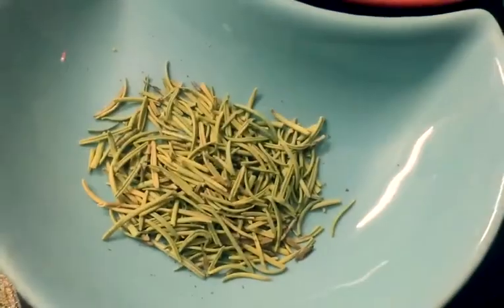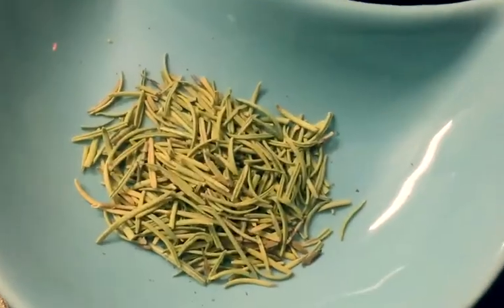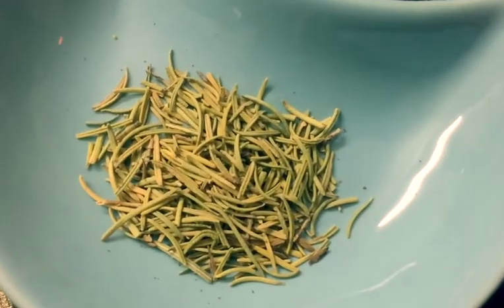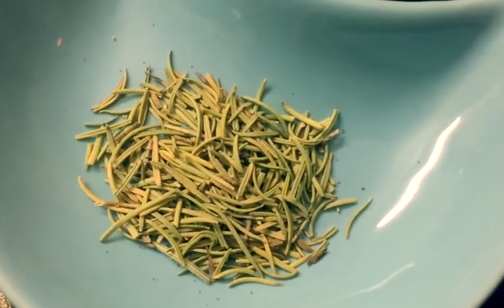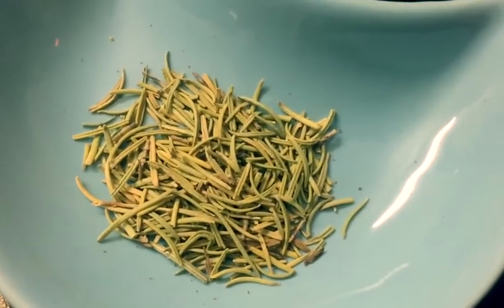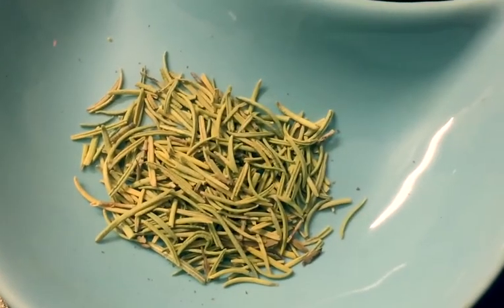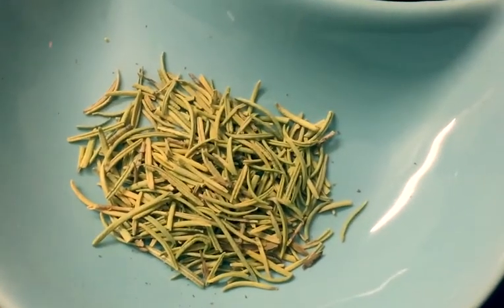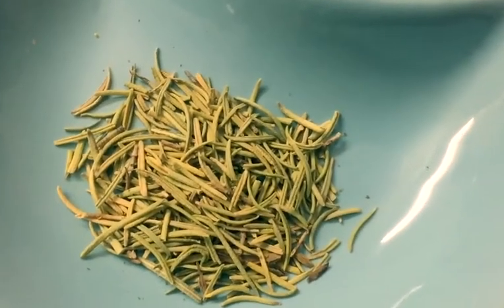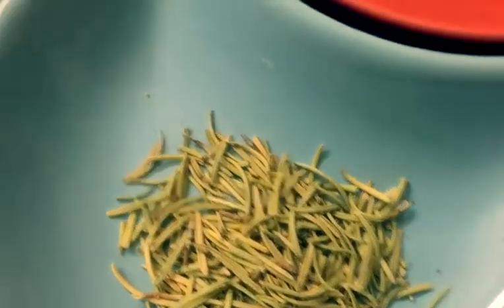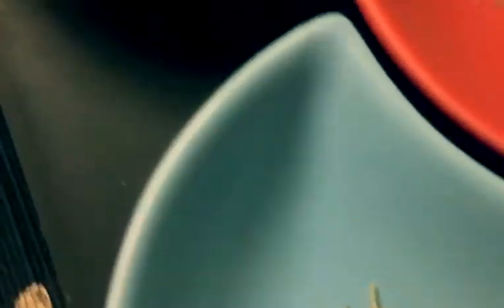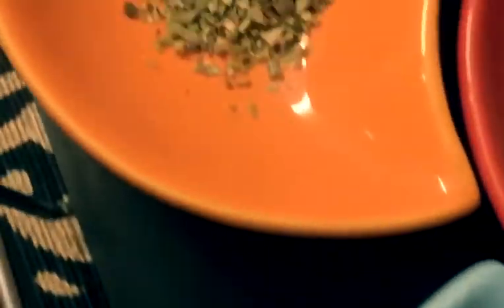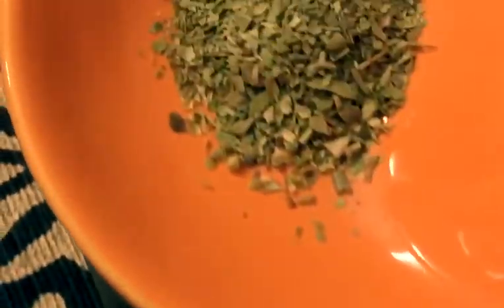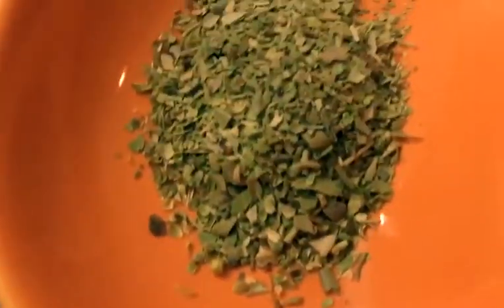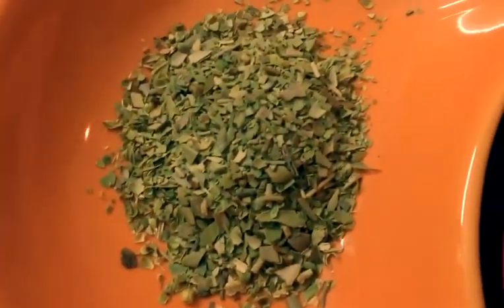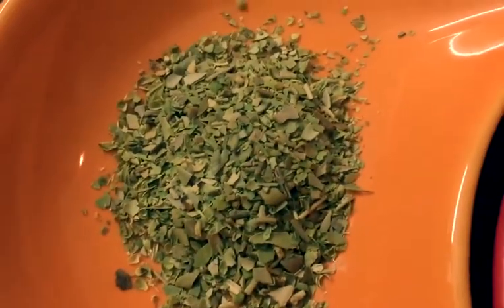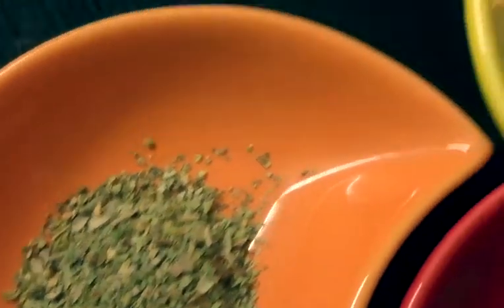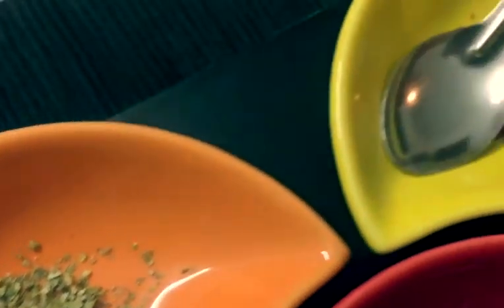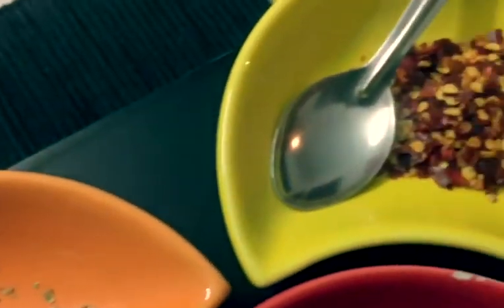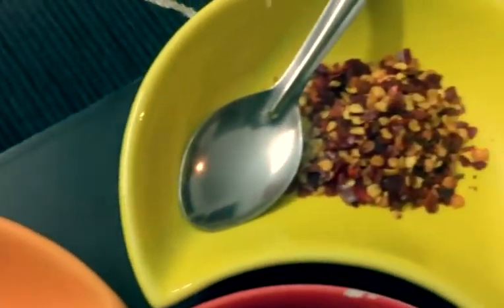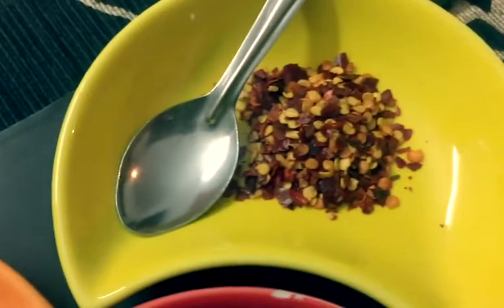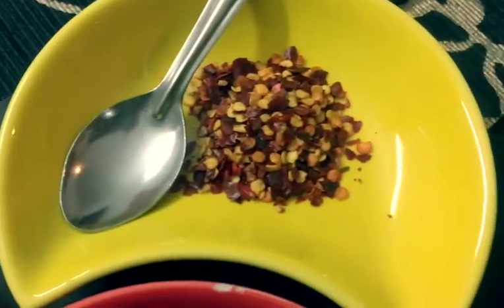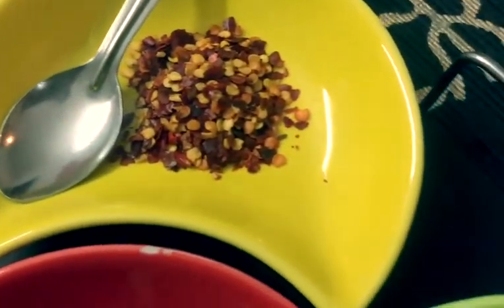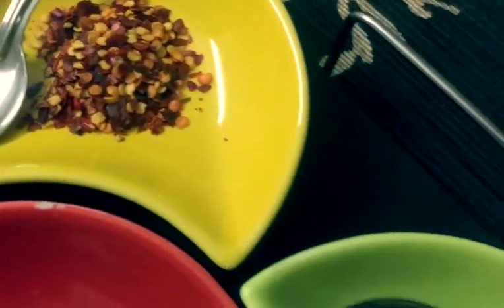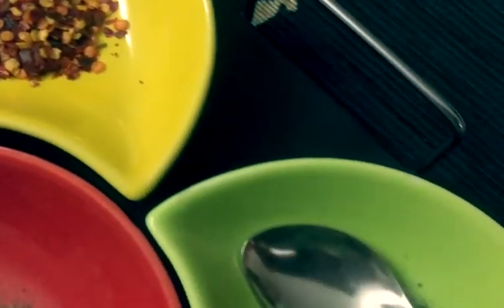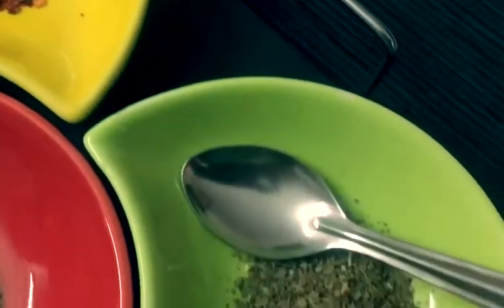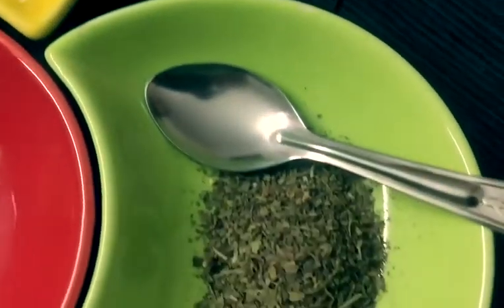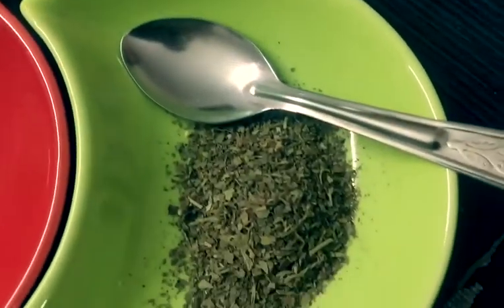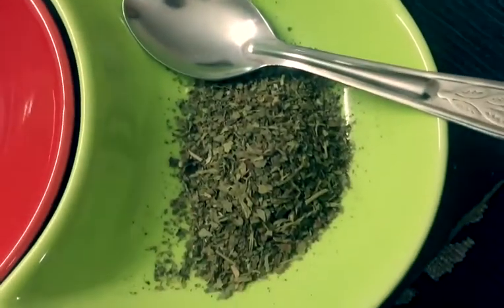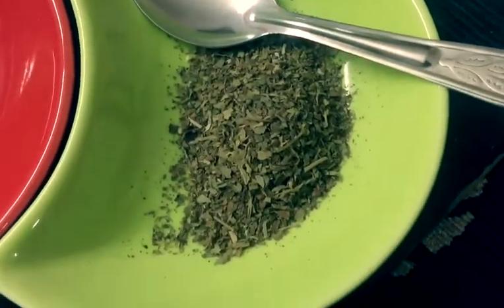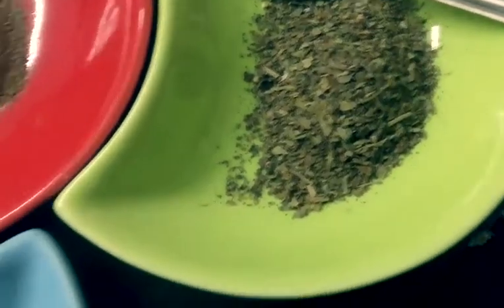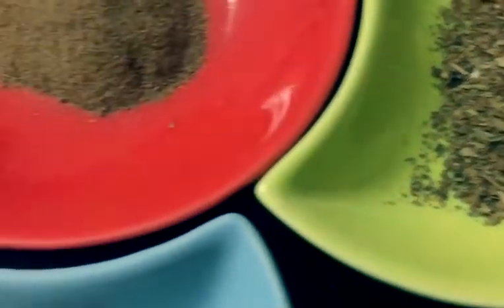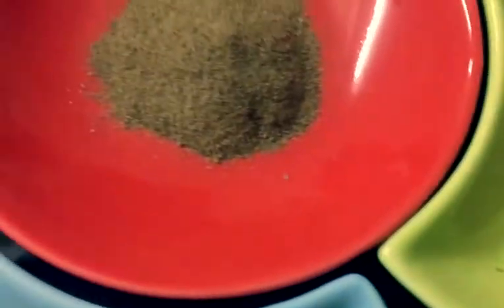So here we have some pasta seasoning: rosemary, oregano, red chili flakes, basil, and black pepper.